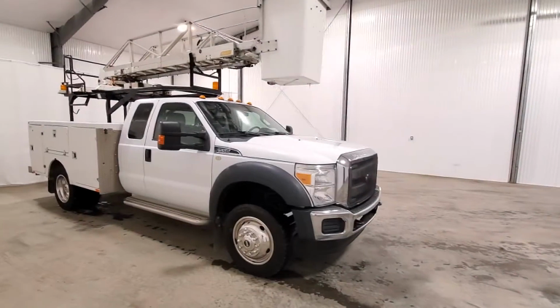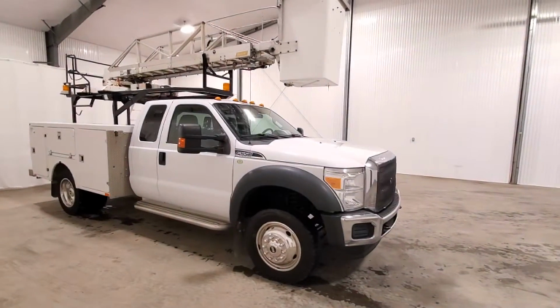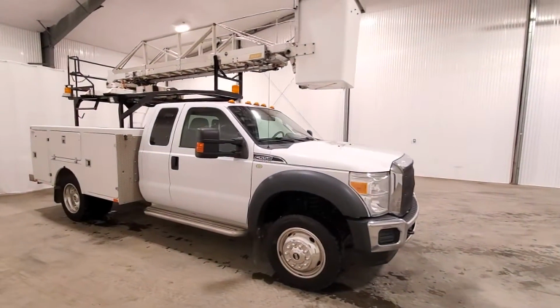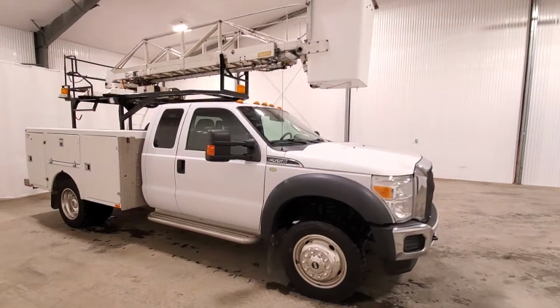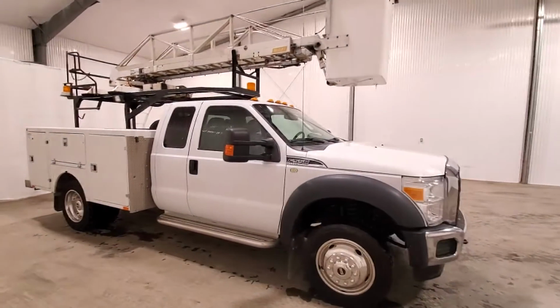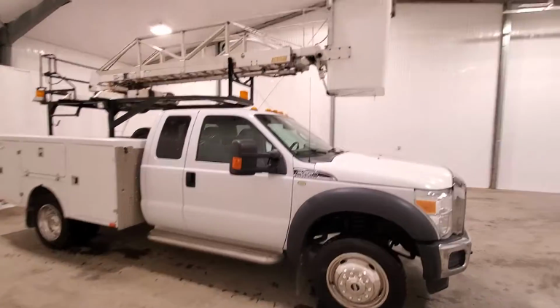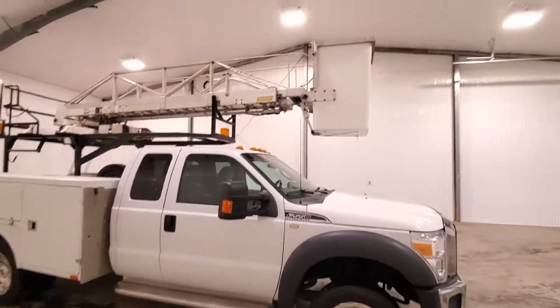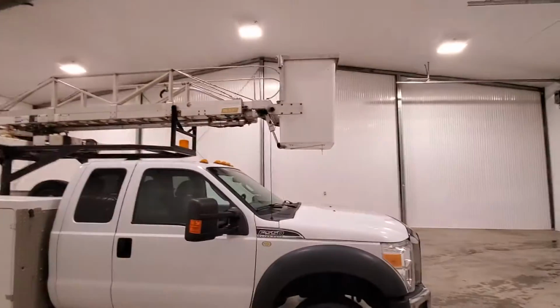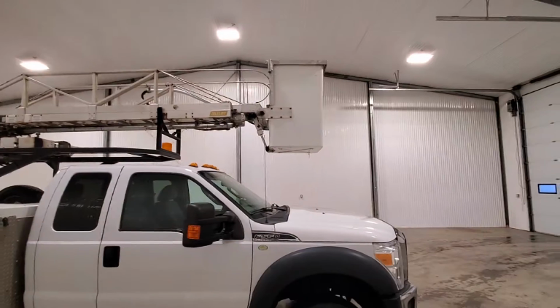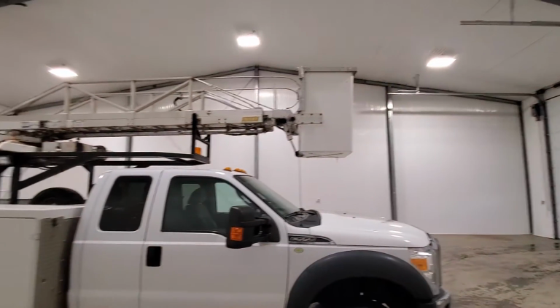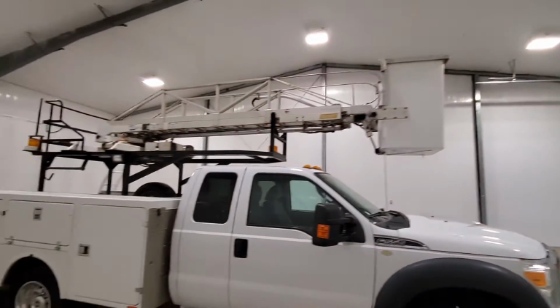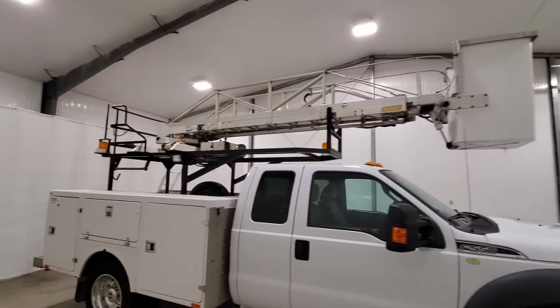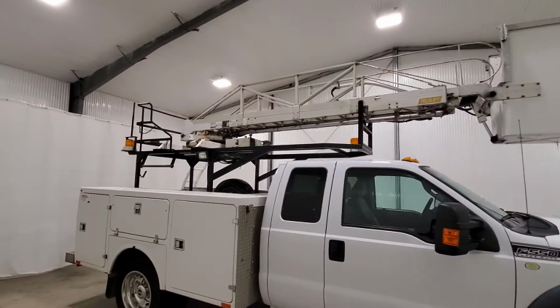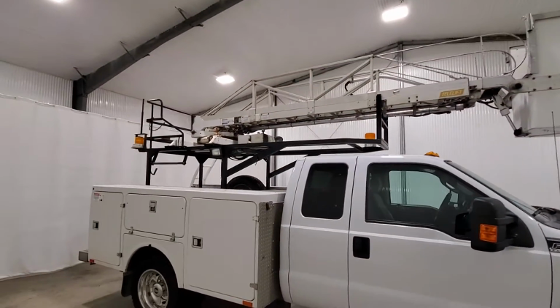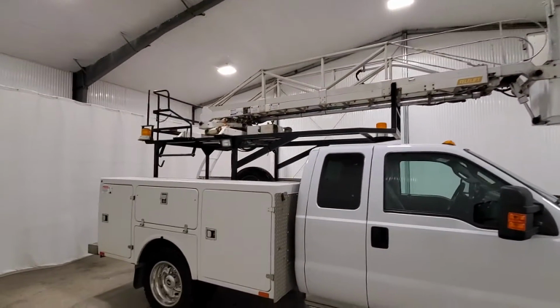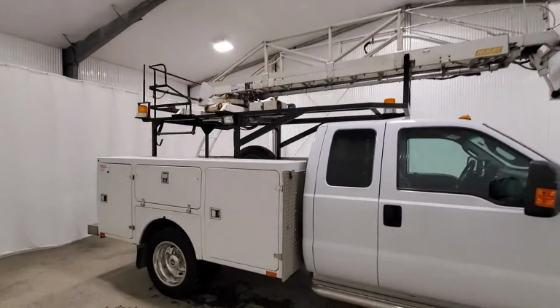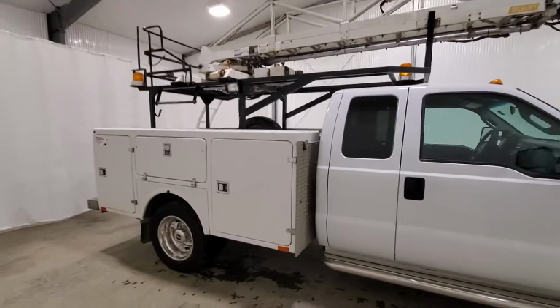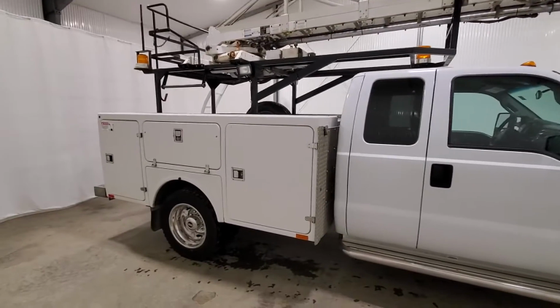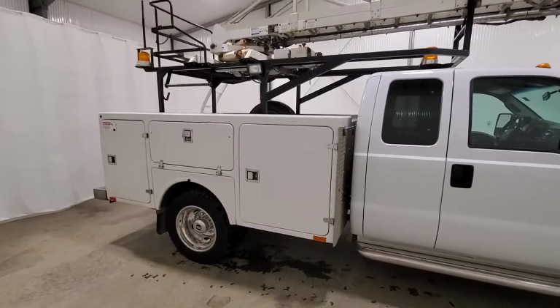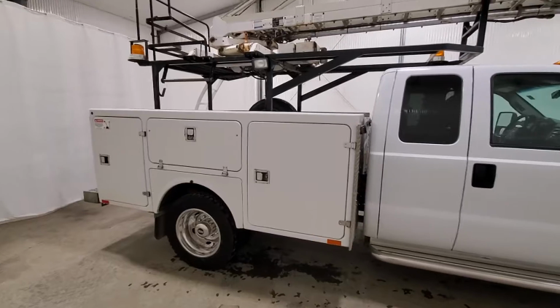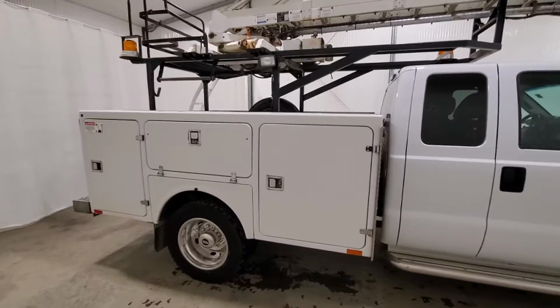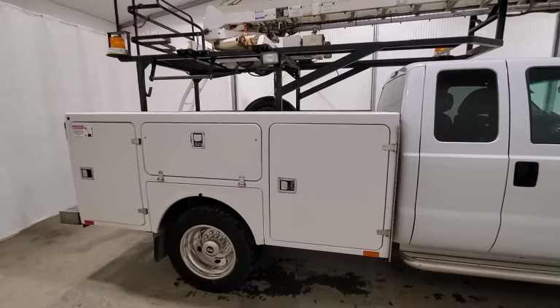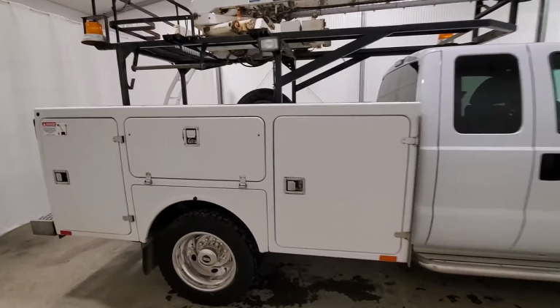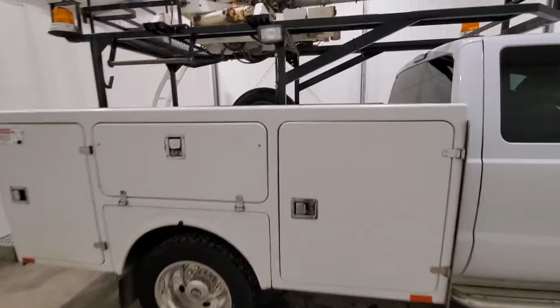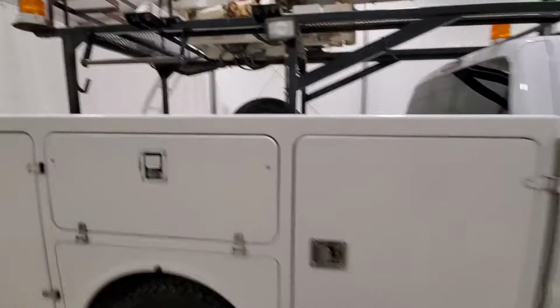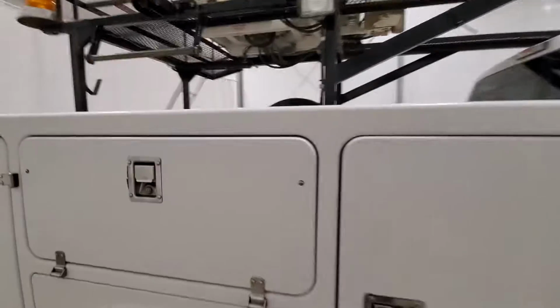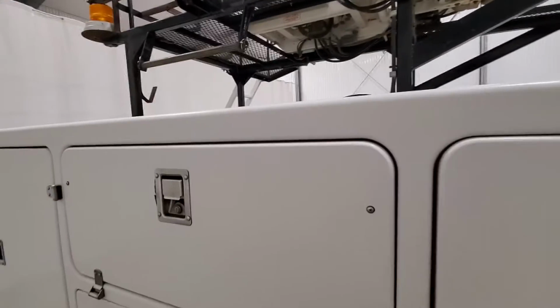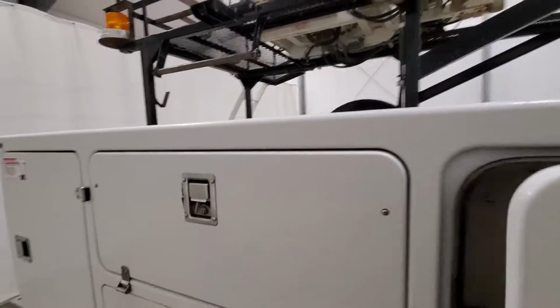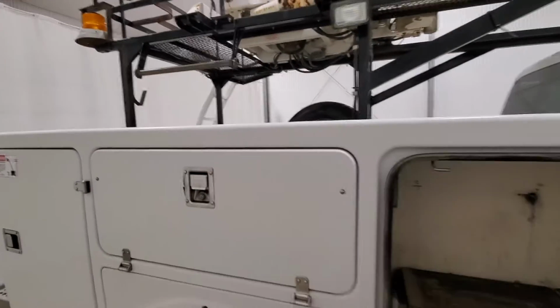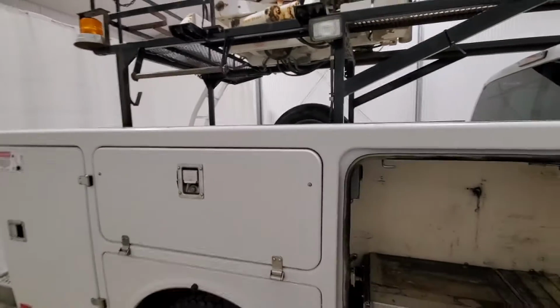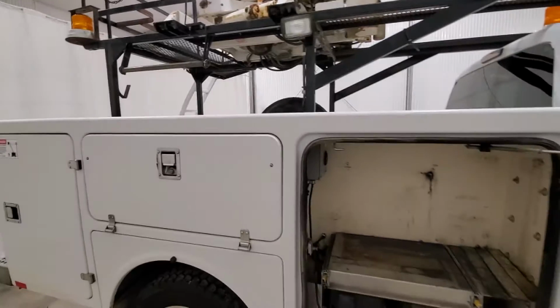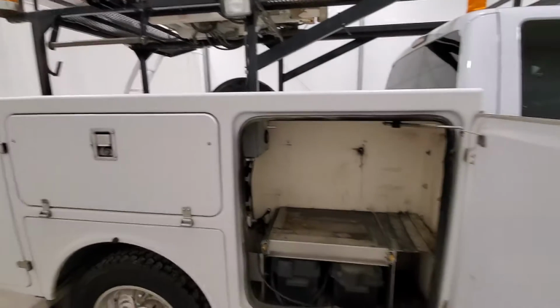Truck came from SaskTel and has a full bucket assembly up there and a fiberglass service body. The reach on it is 31 feet with a max capacity of 300 pounds.